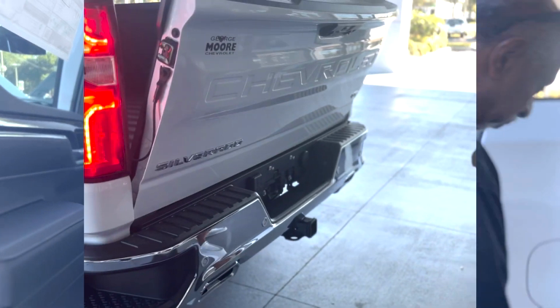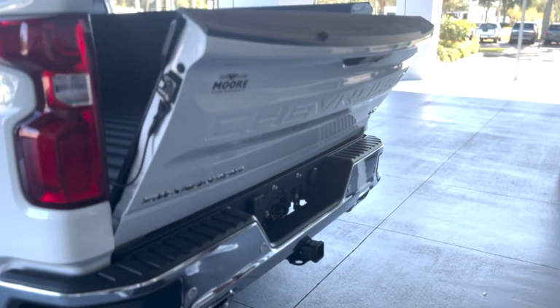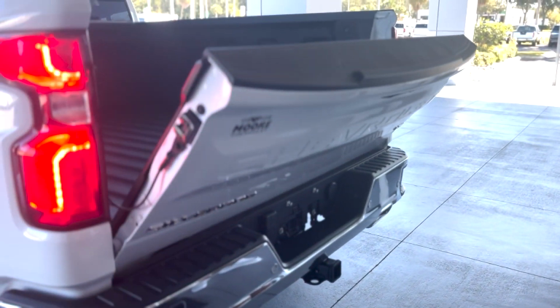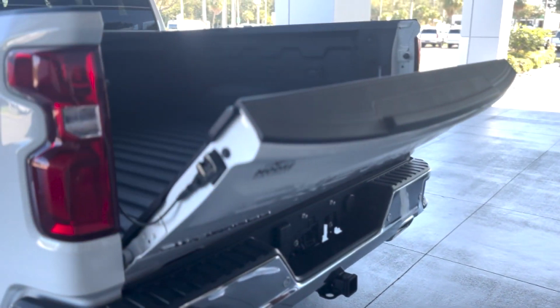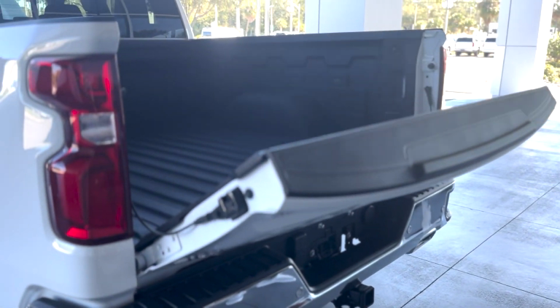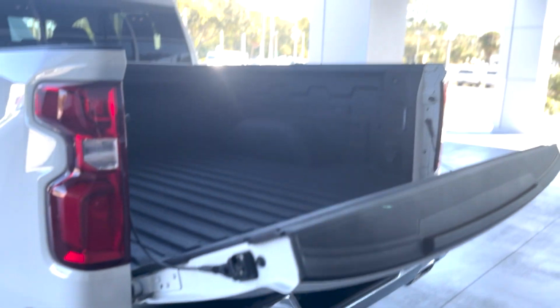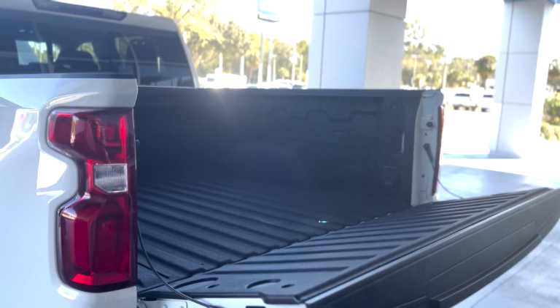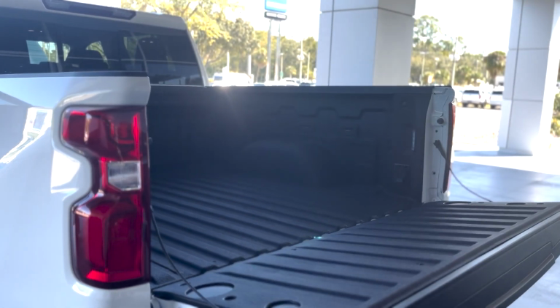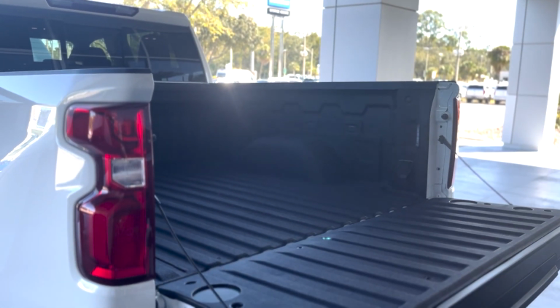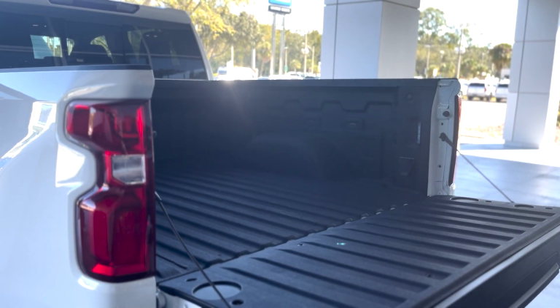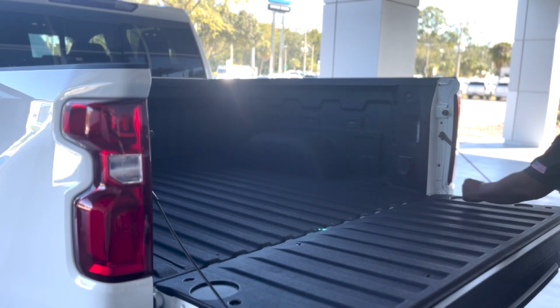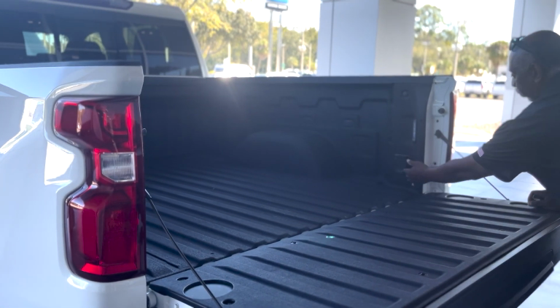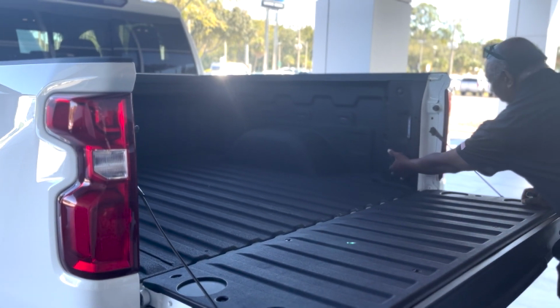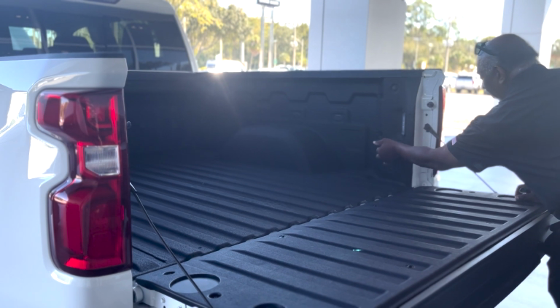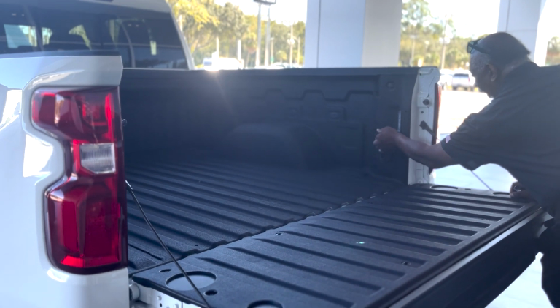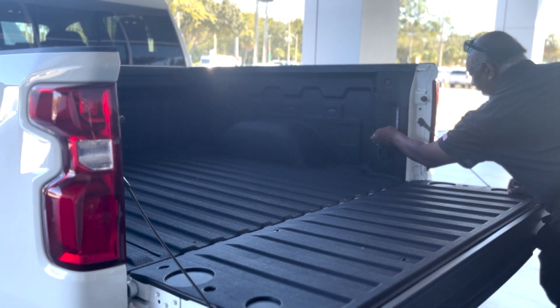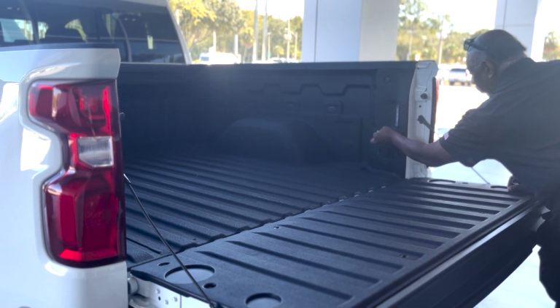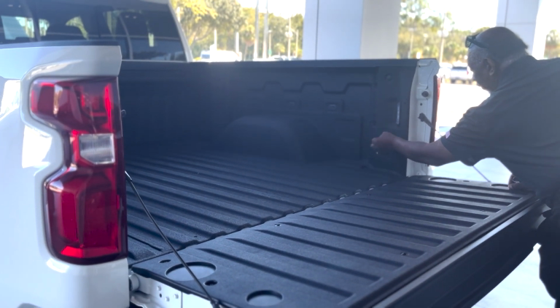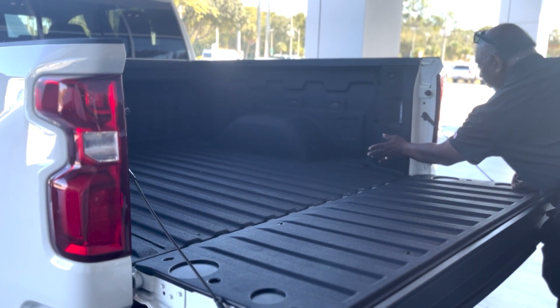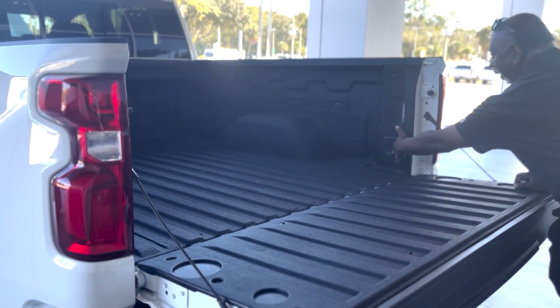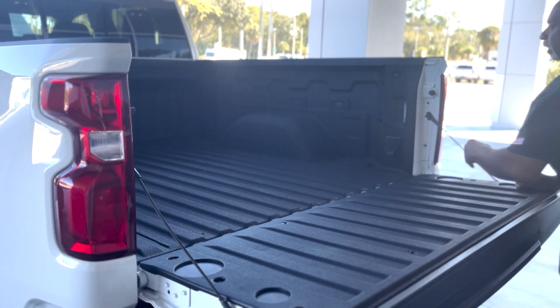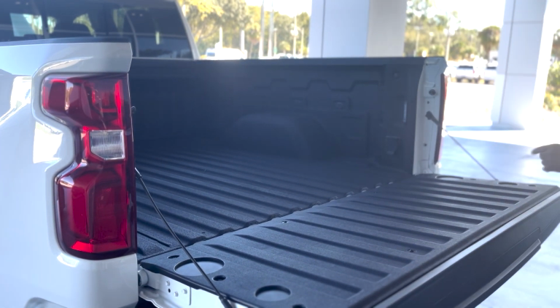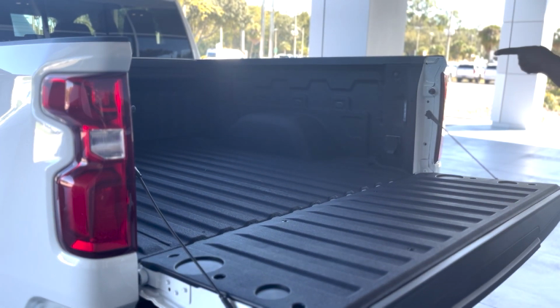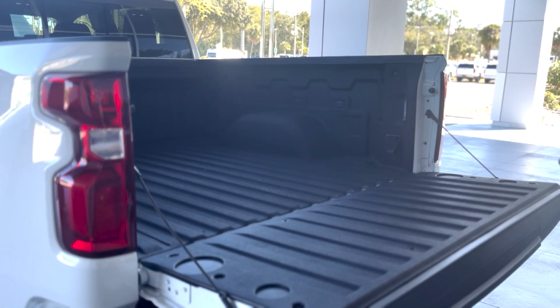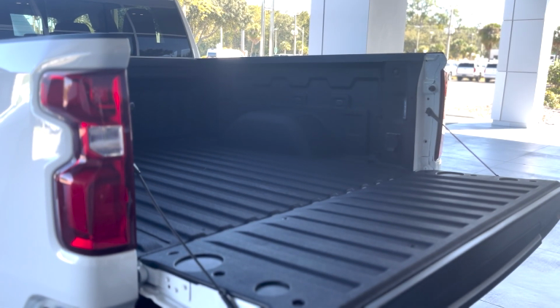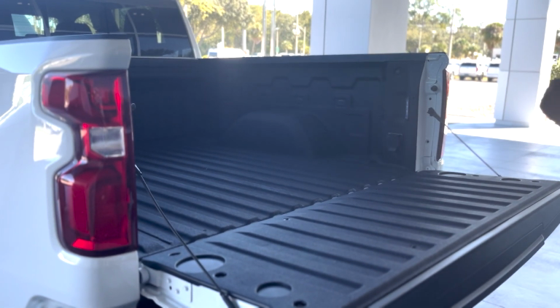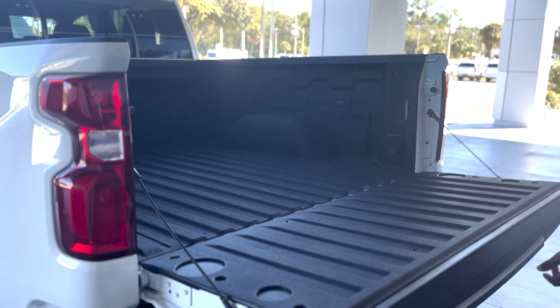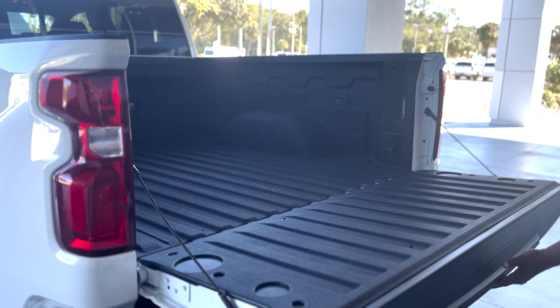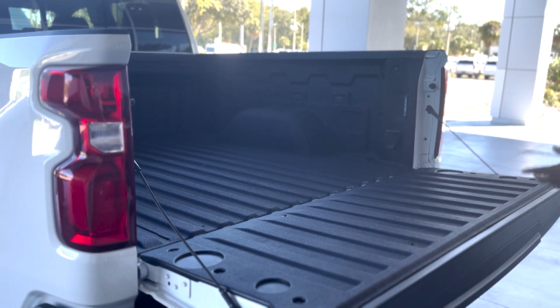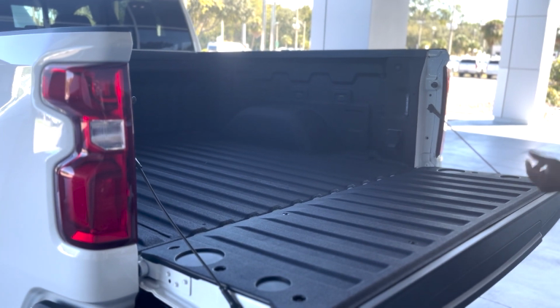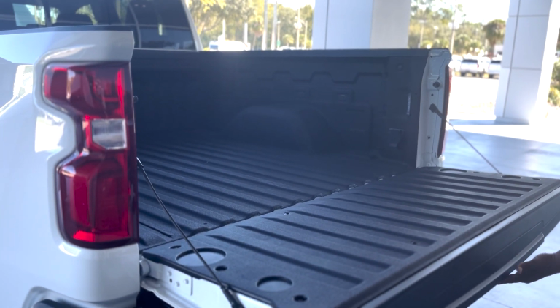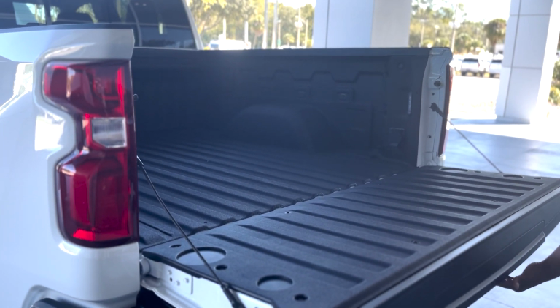Power down tailgate, and it's got a 120-volt, 400-watt outlet as well. Just have the Chevy bow tie with the spray-in liner.